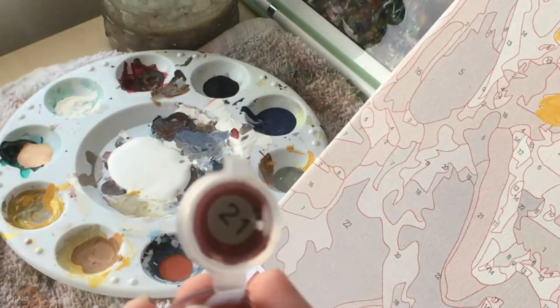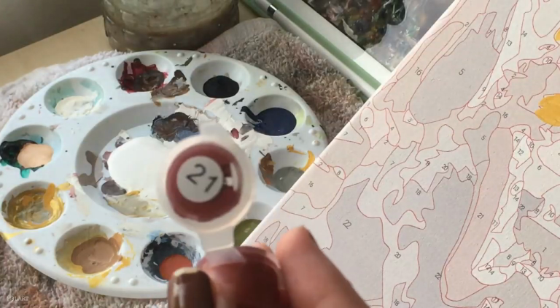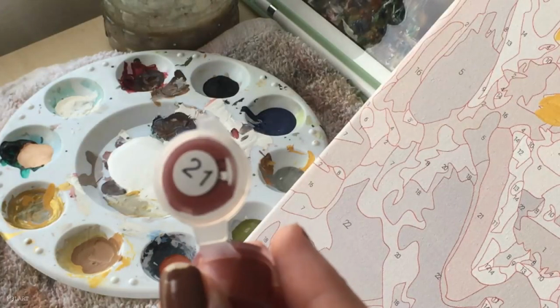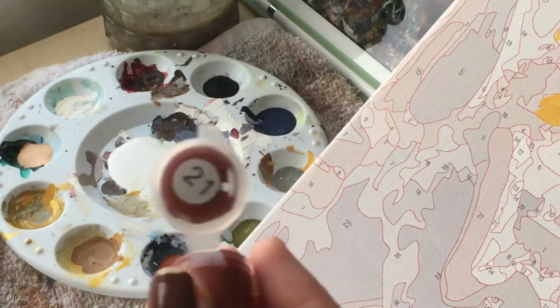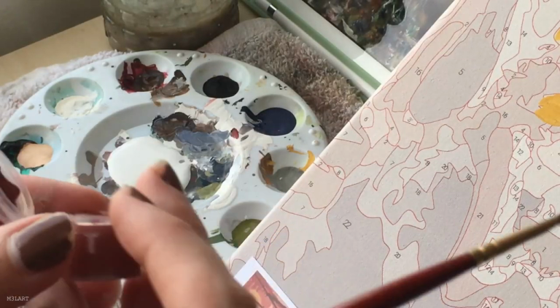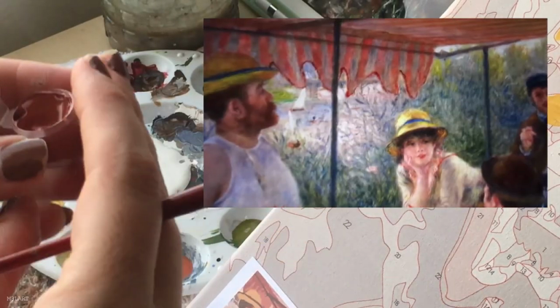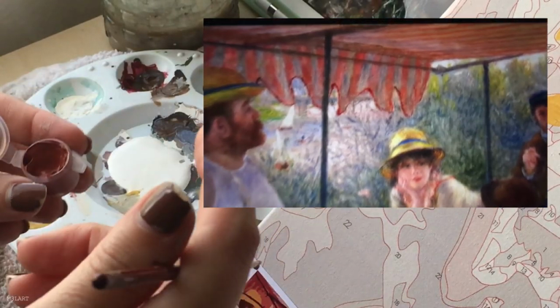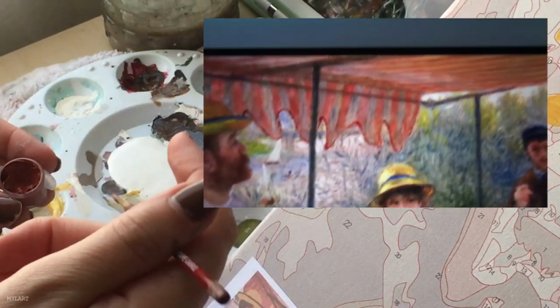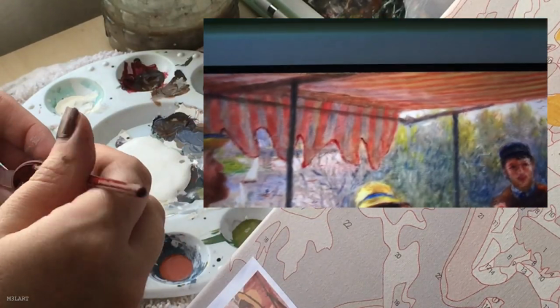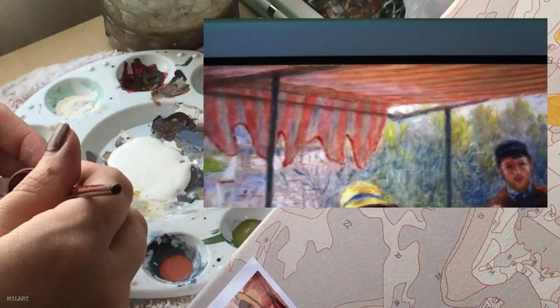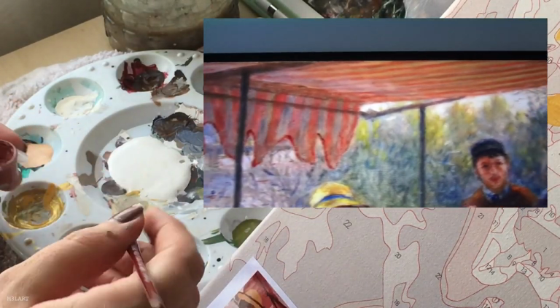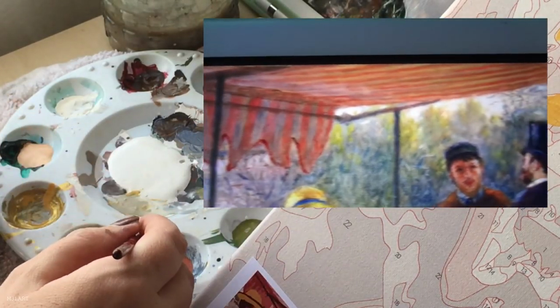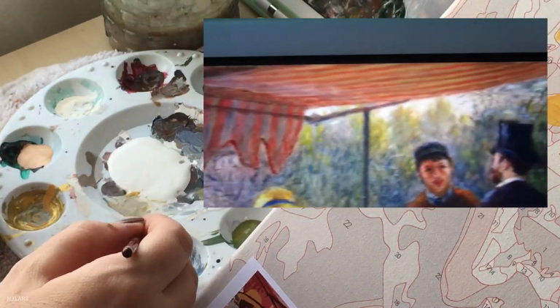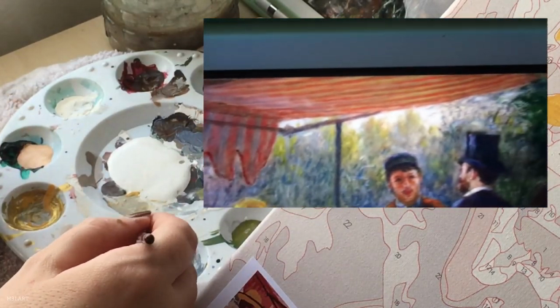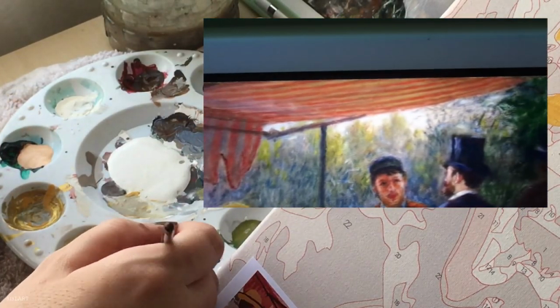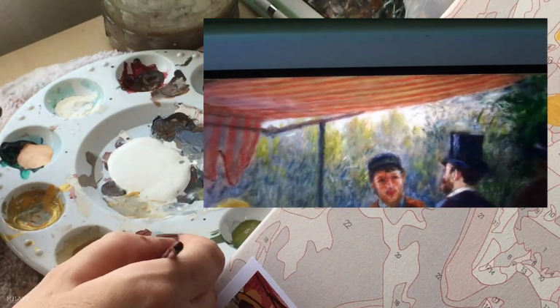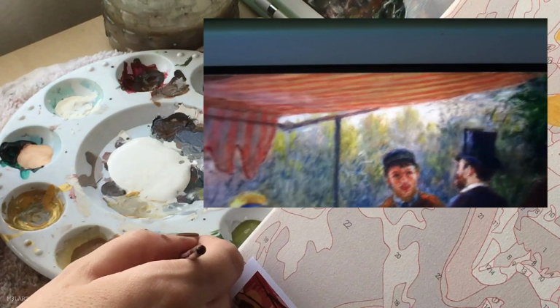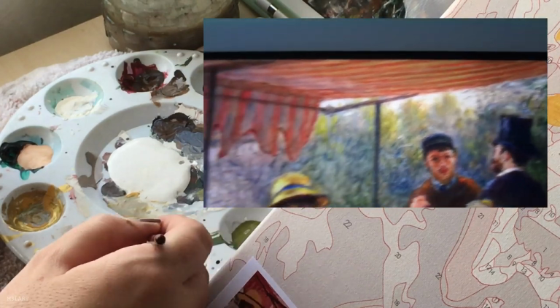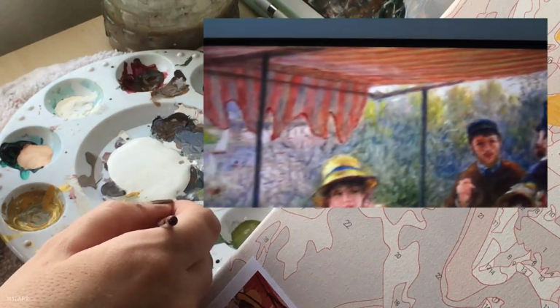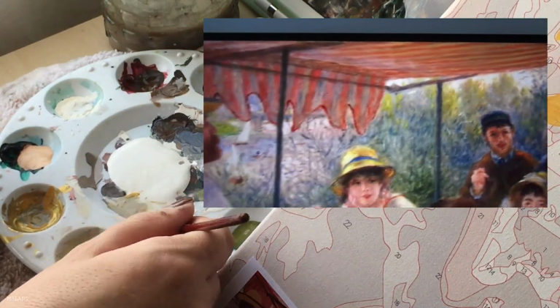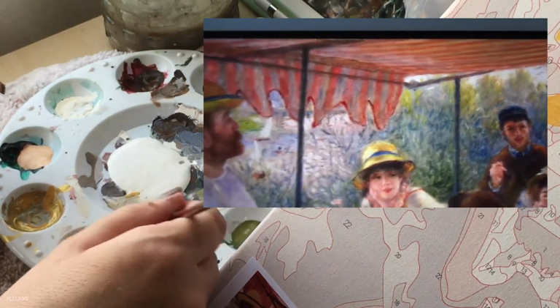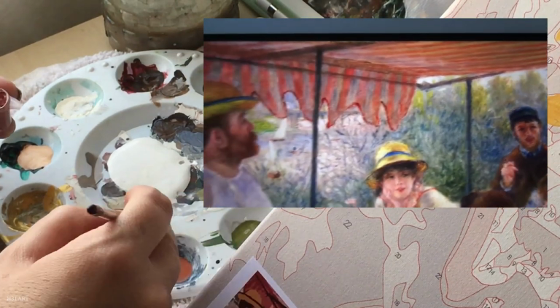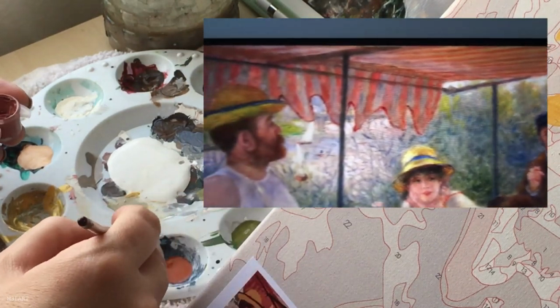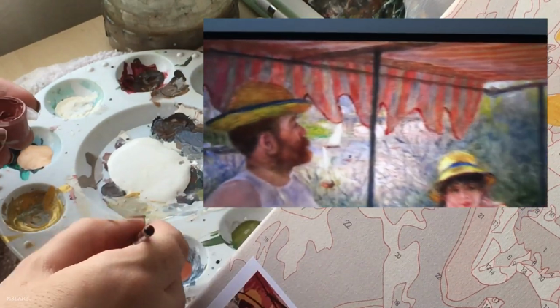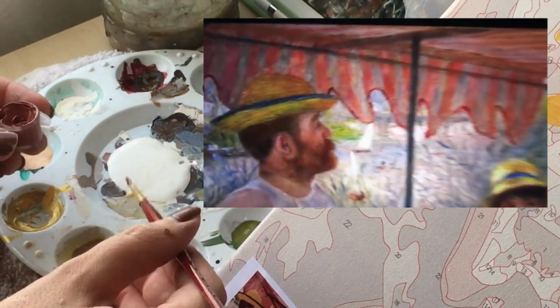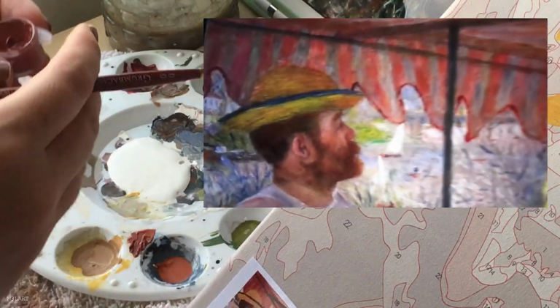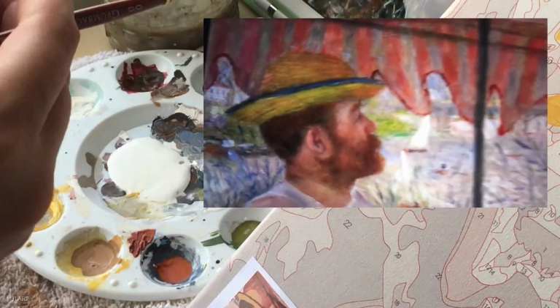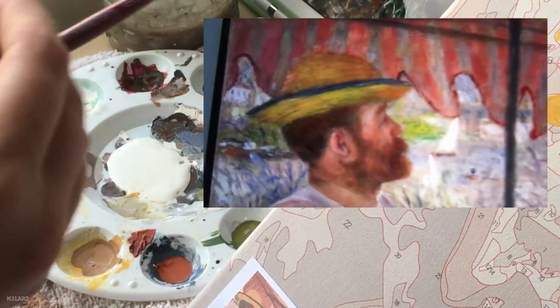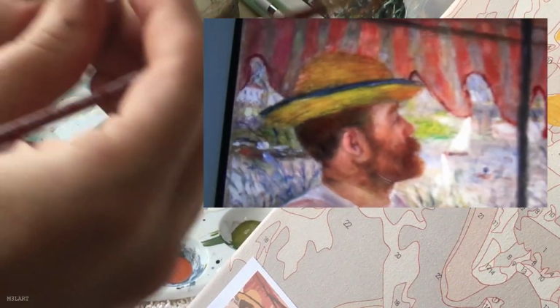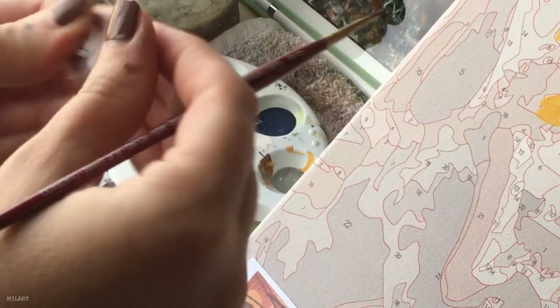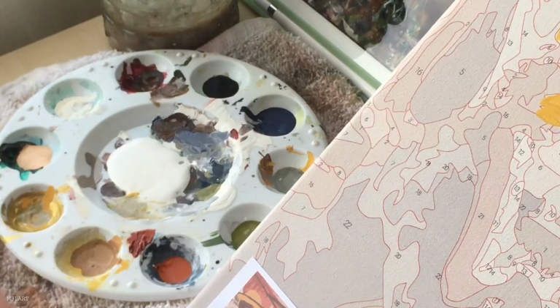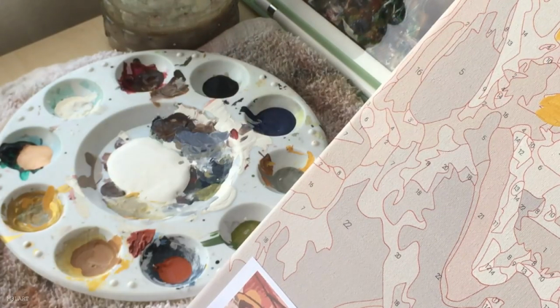Next I want to add in the thin red border you can see on the canopy, so I'm mixing a red I have with the red in the kit and using a very tiny brush.